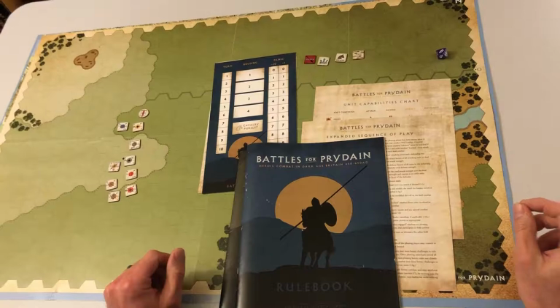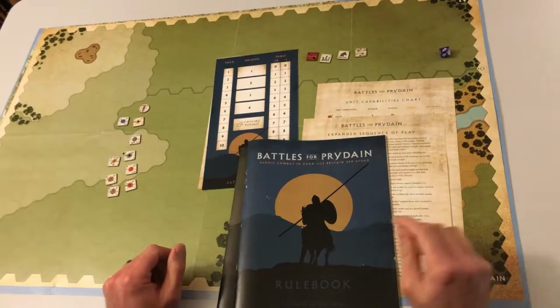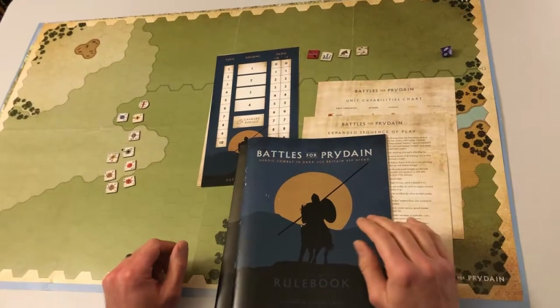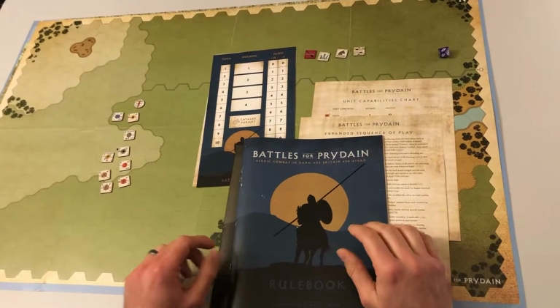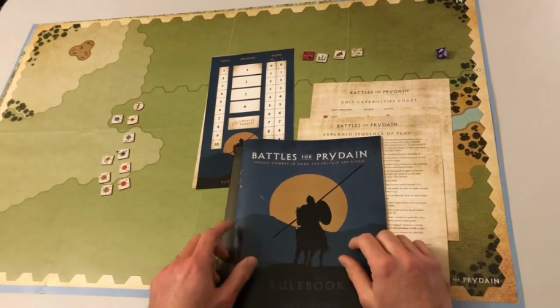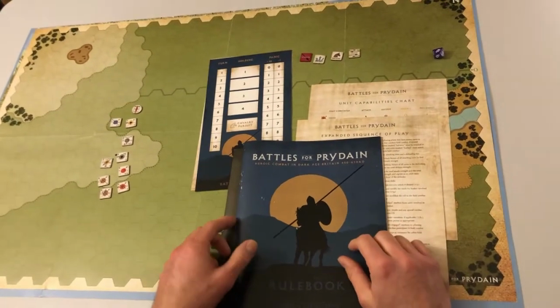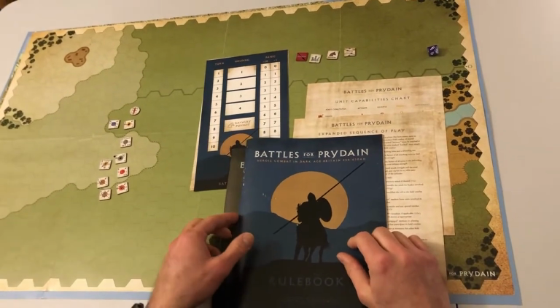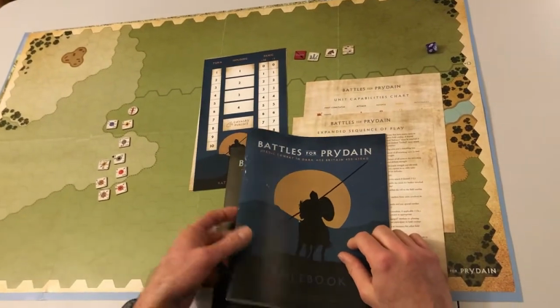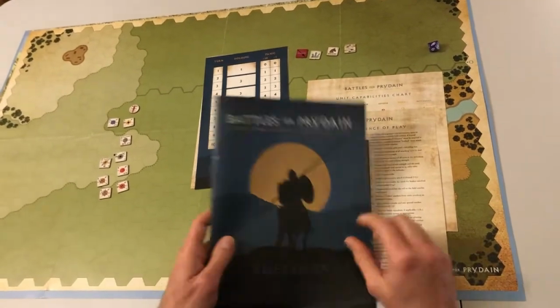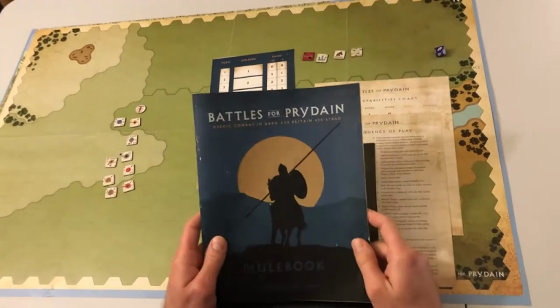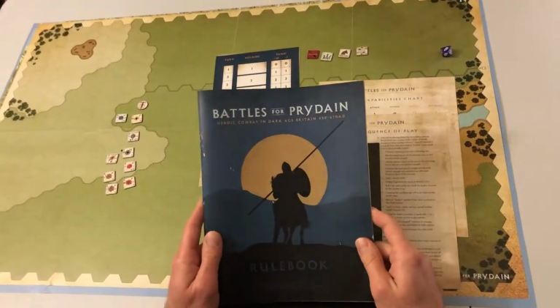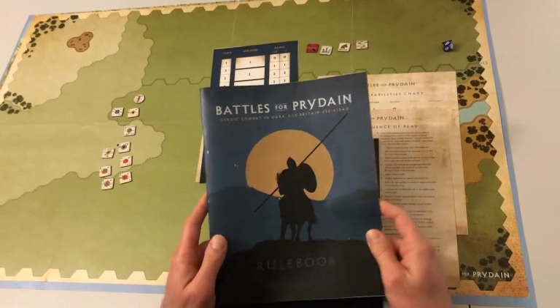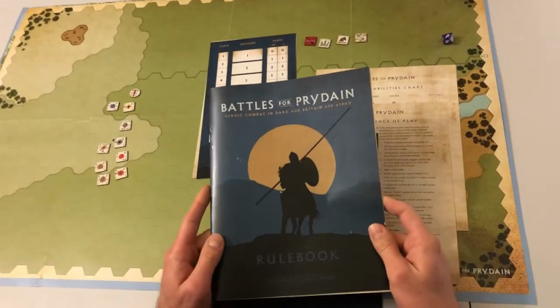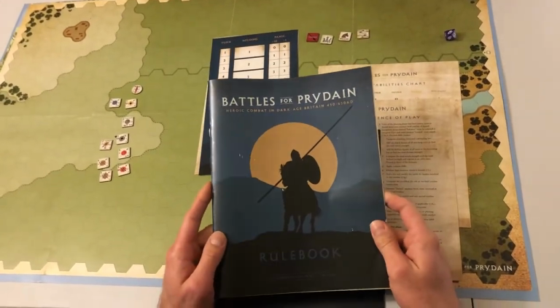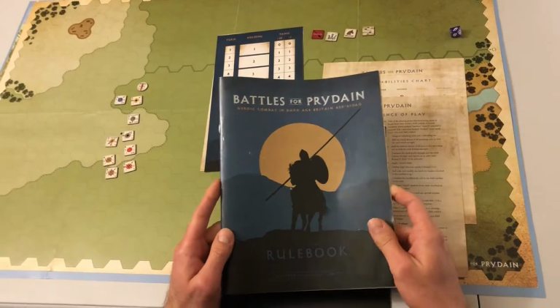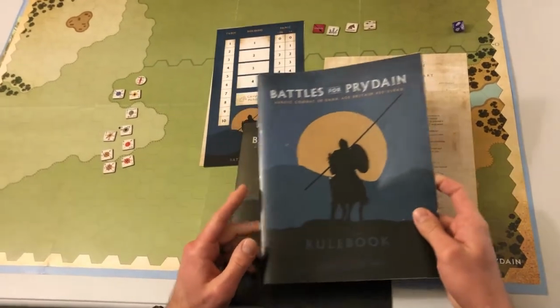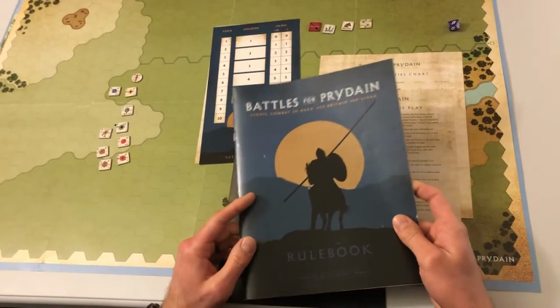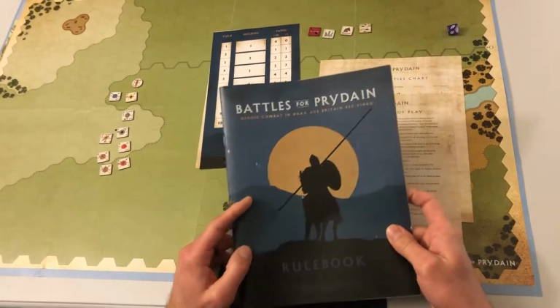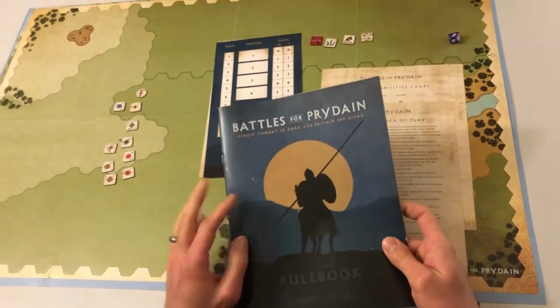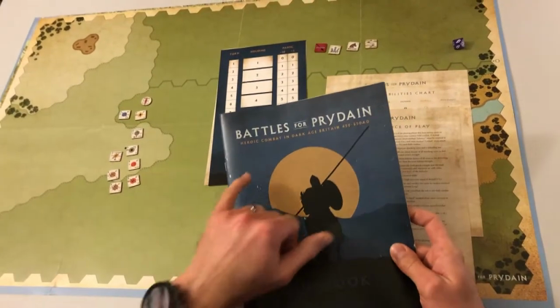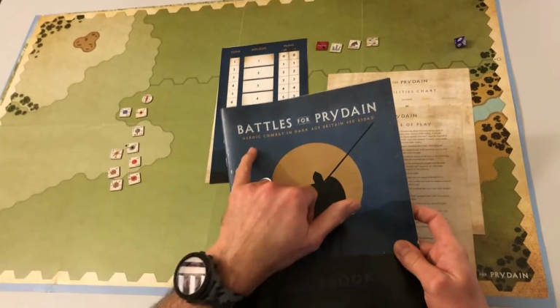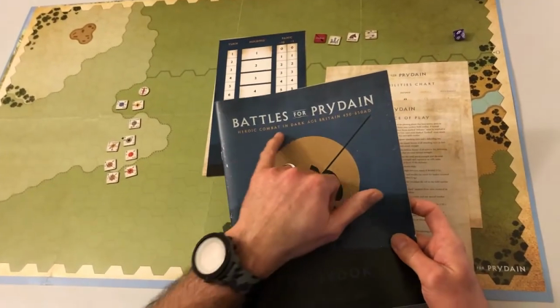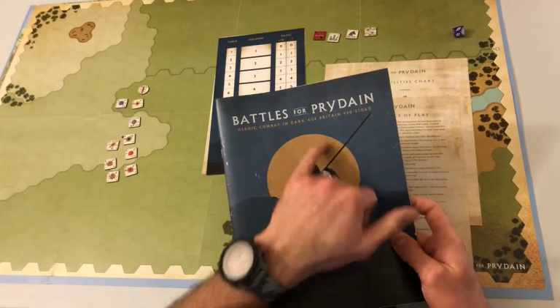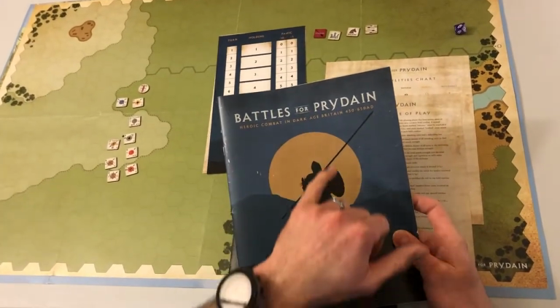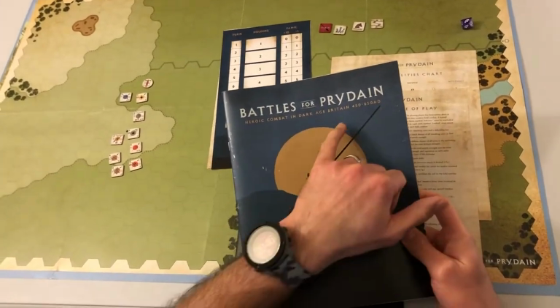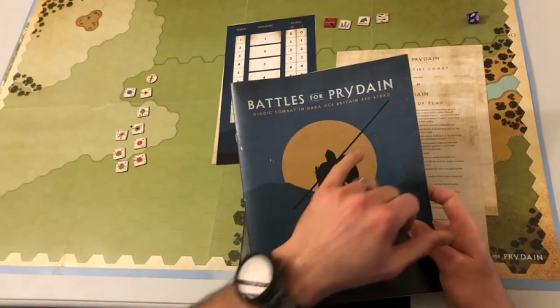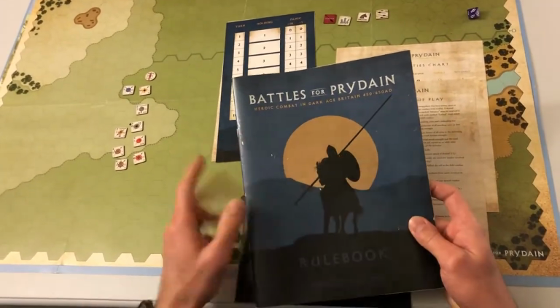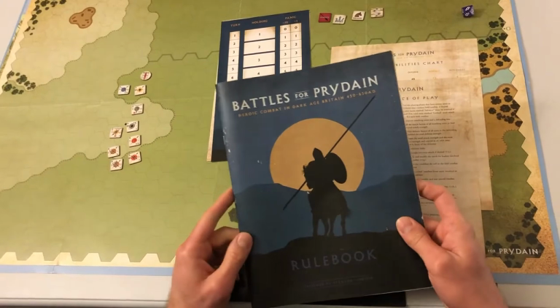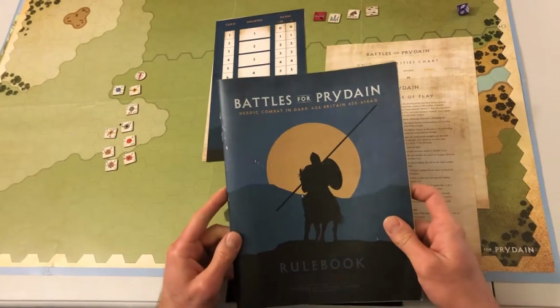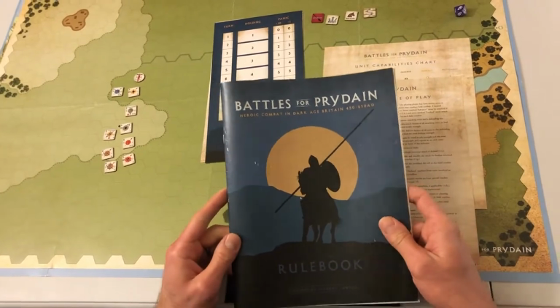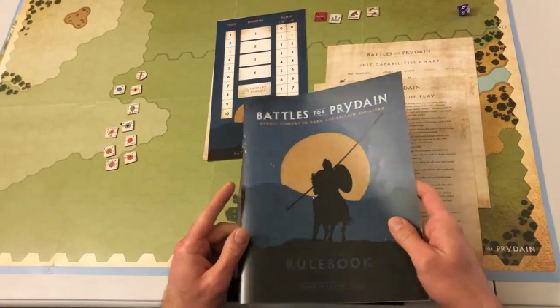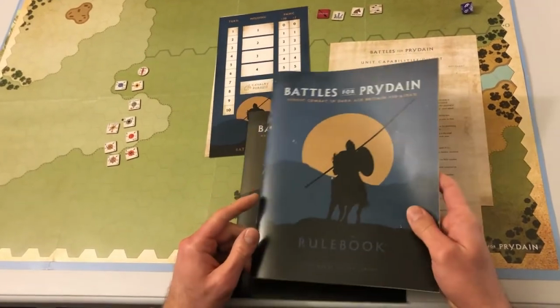Hello everybody. I'm going to talk a little bit about my new design, Battles for Pradine. You can see — I don't know if you can see this — but it's heroic combat in Dark Age Britain, 450 to 650 AD.